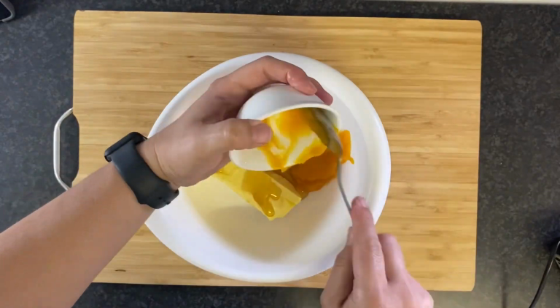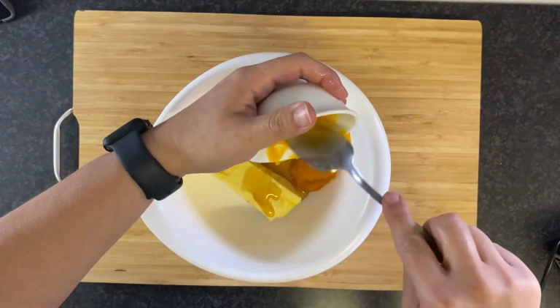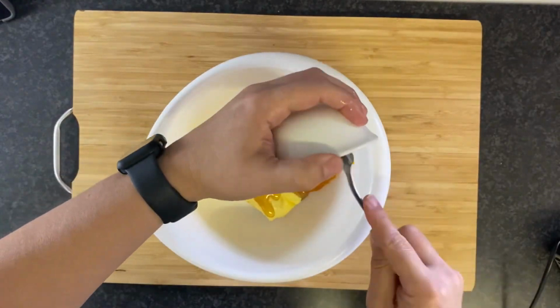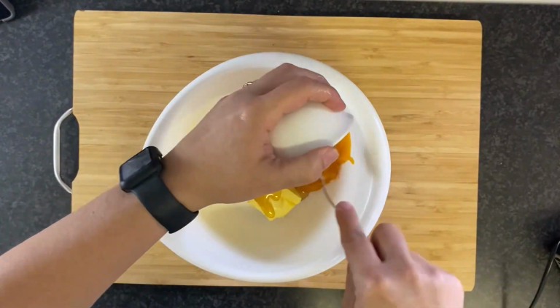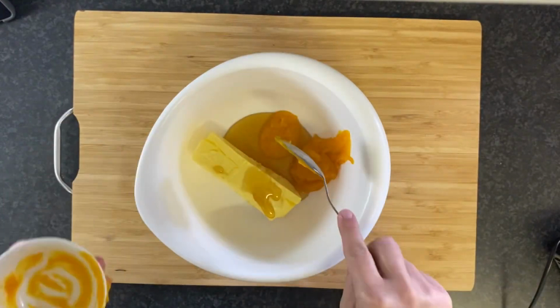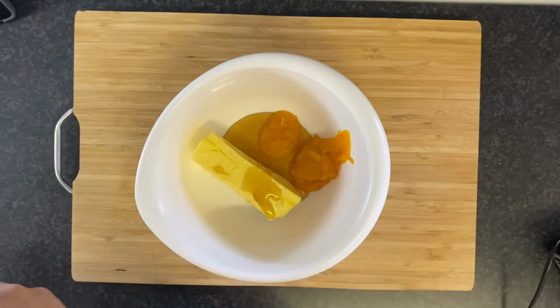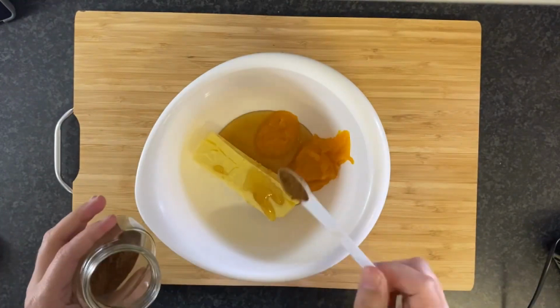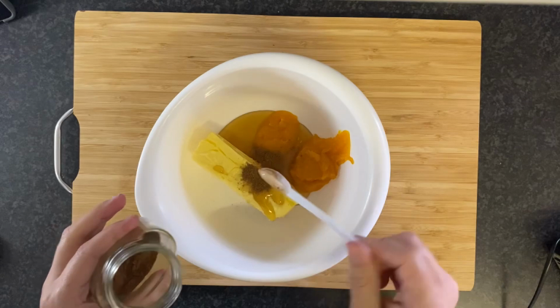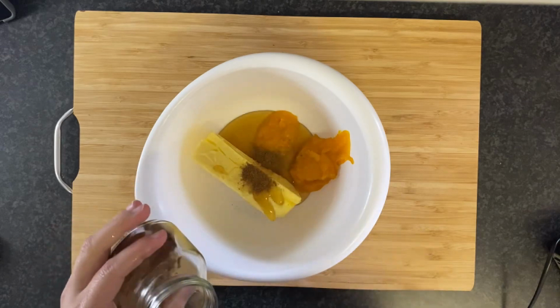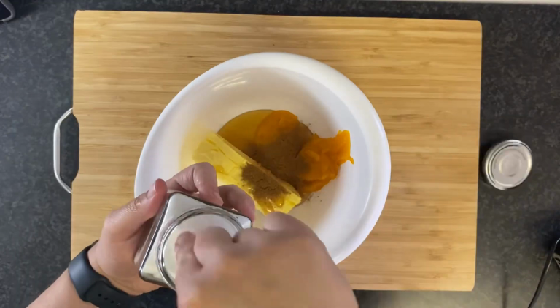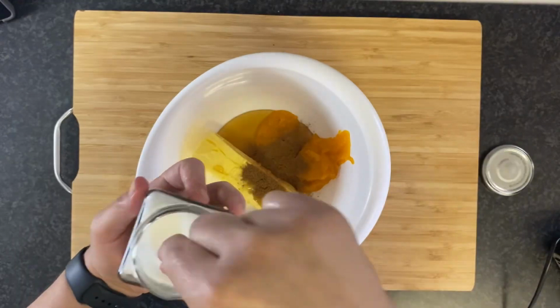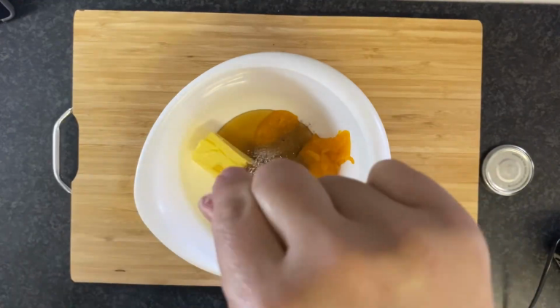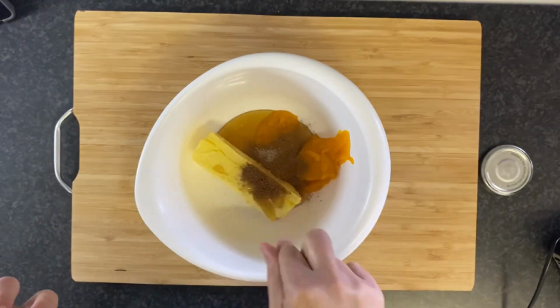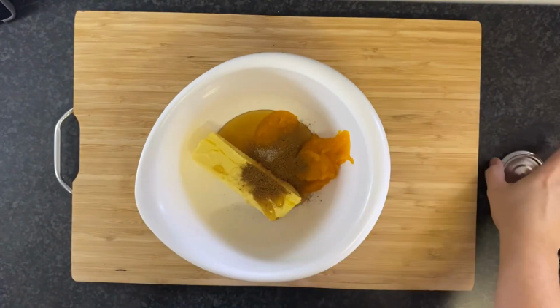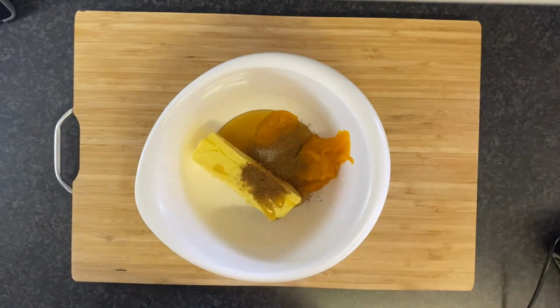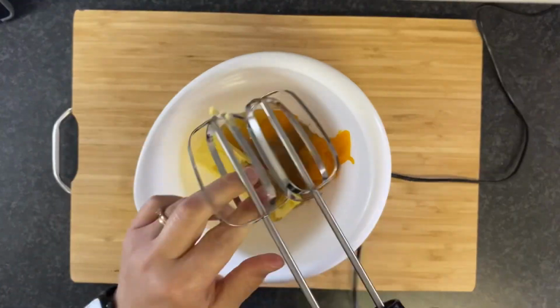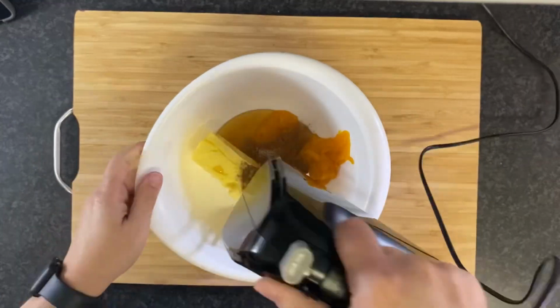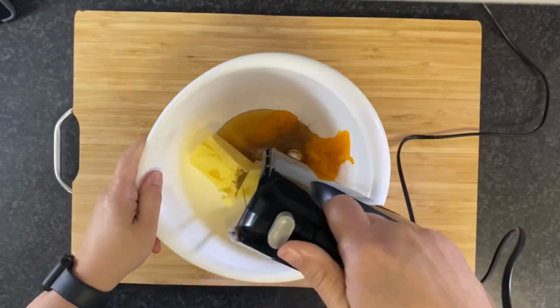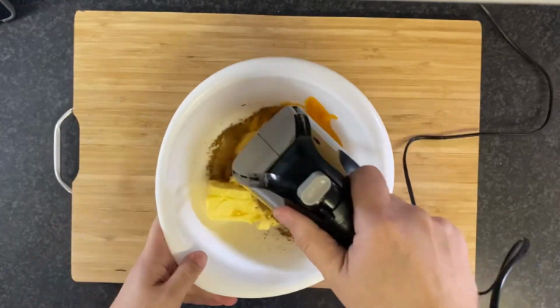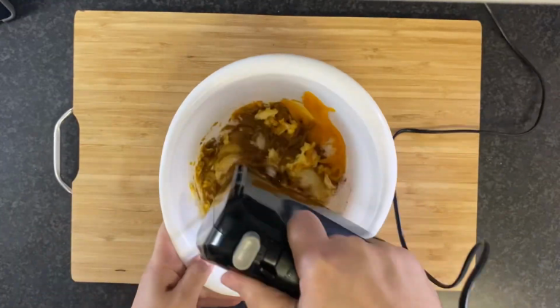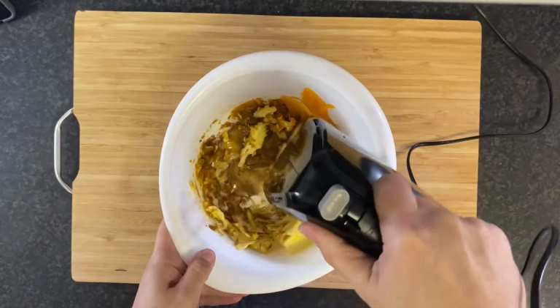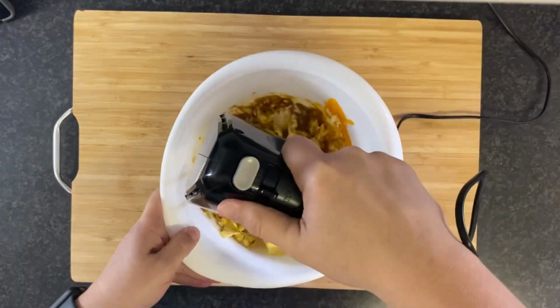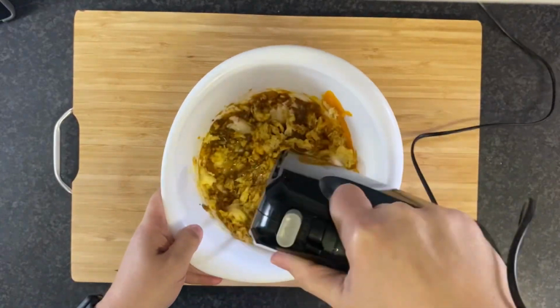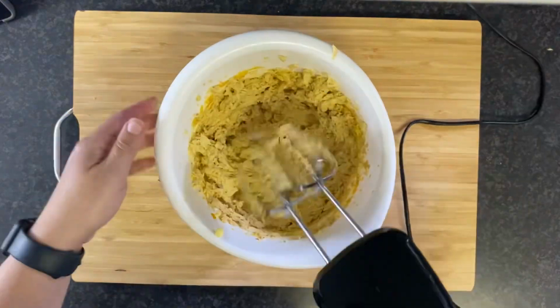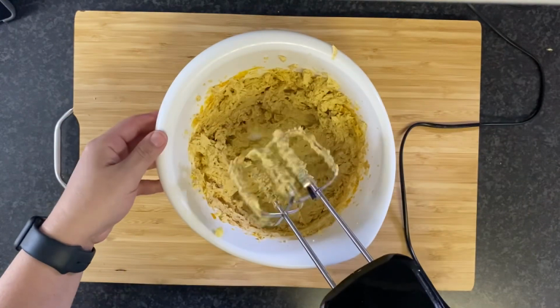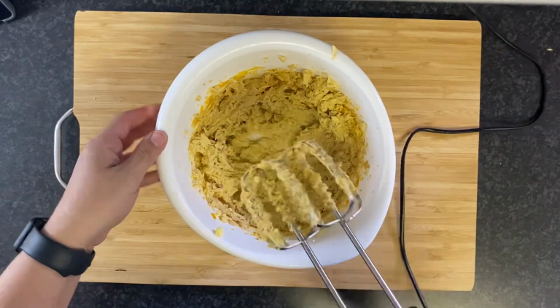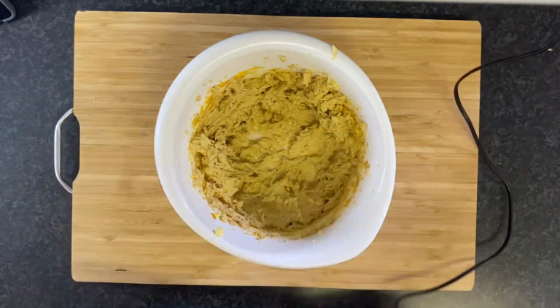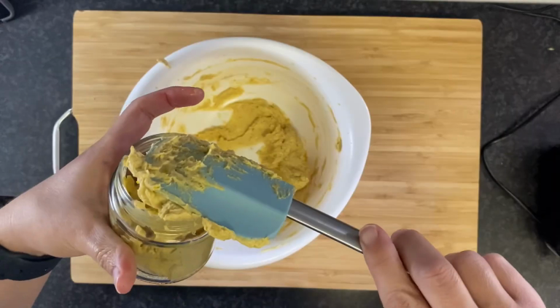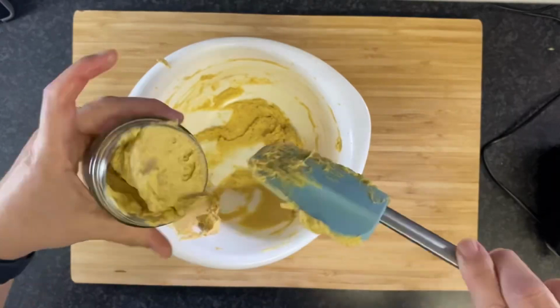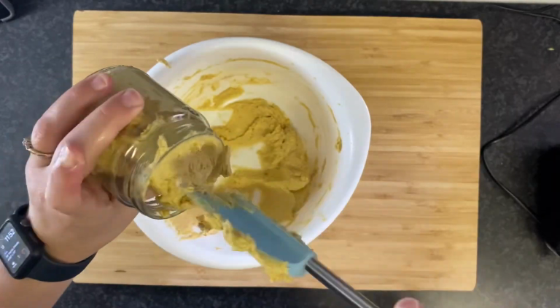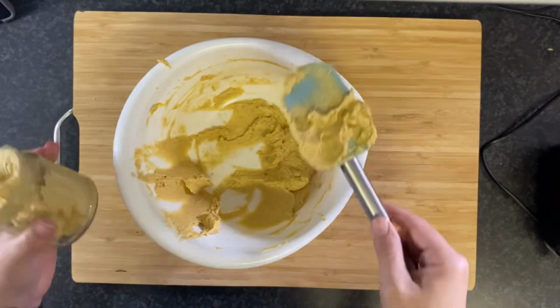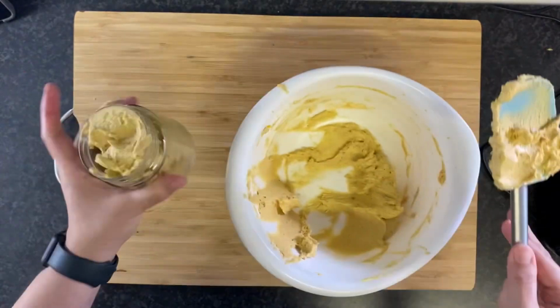I would love to be able to store this on my countertop, which is what I would have done in the States. However, with summer approaching and no central air, I think it's best for me to store it in the fridge.